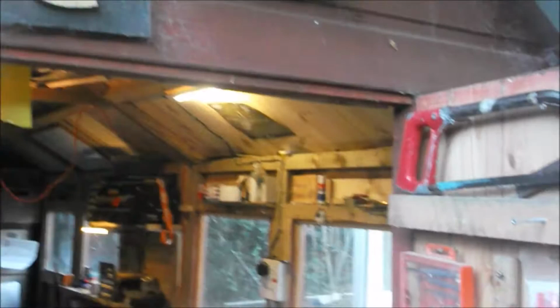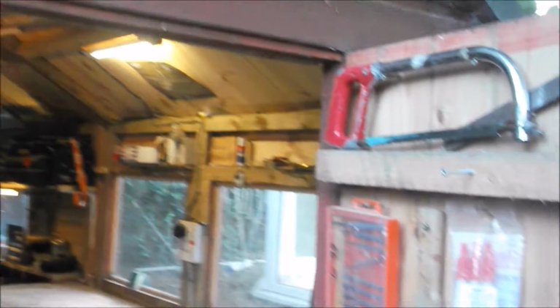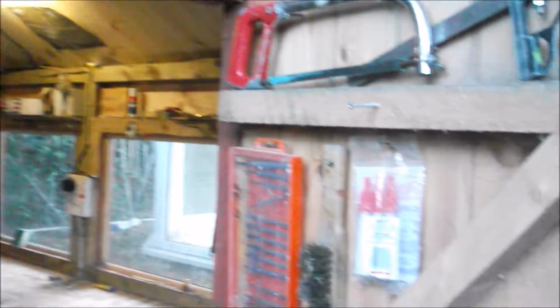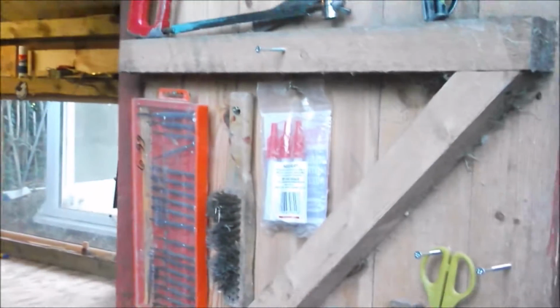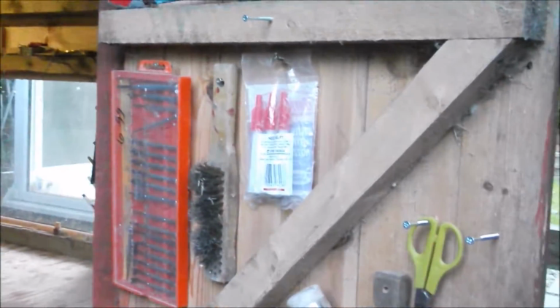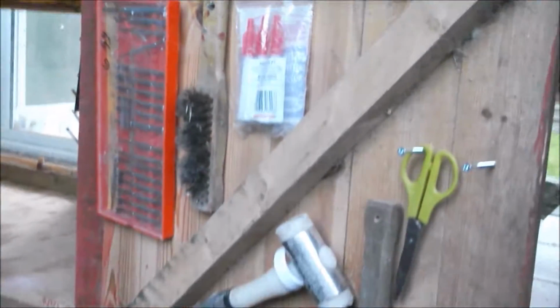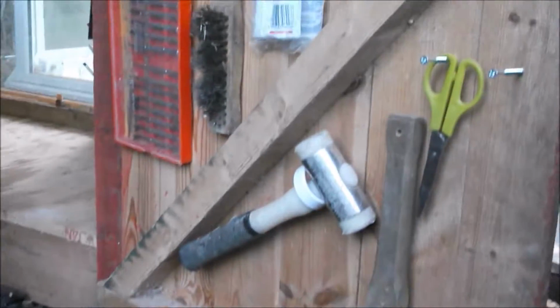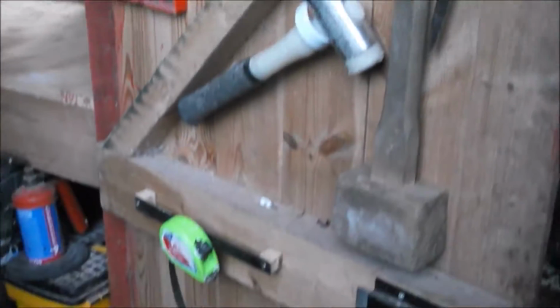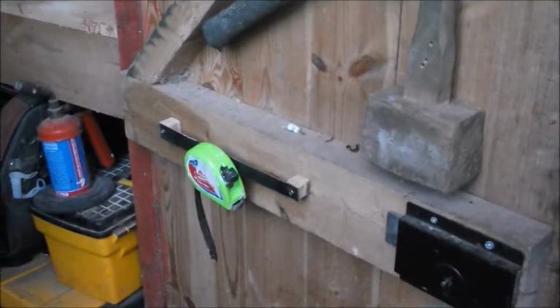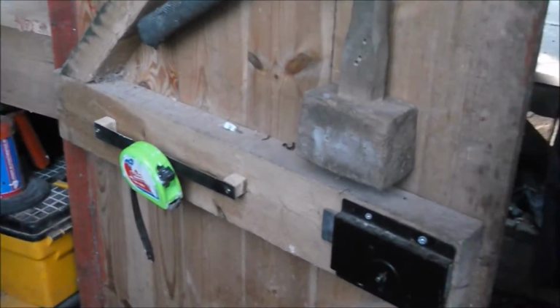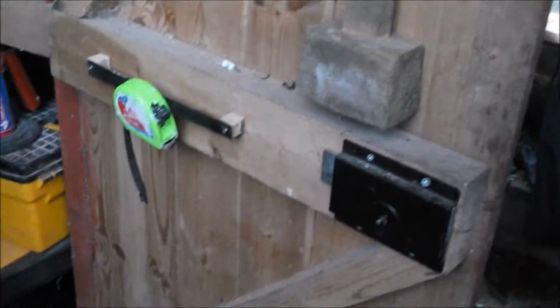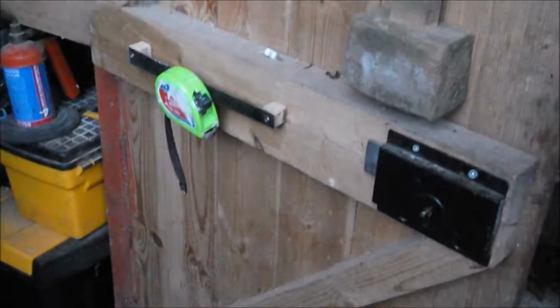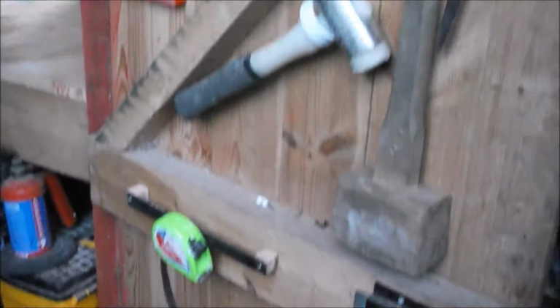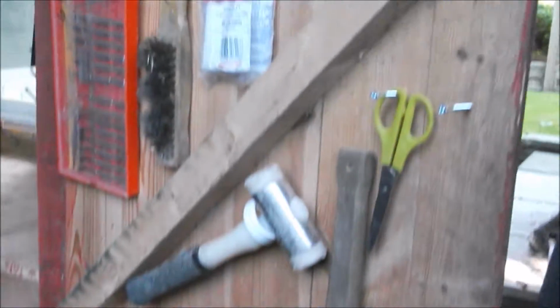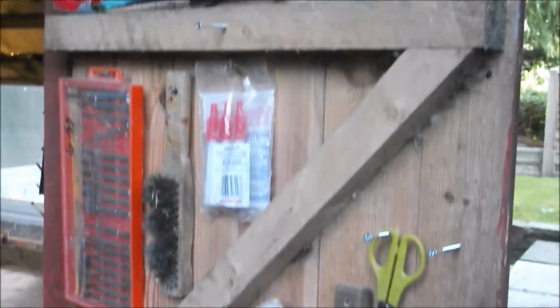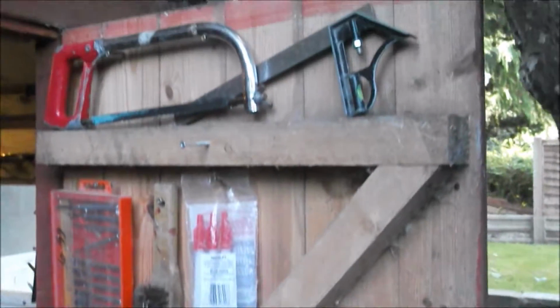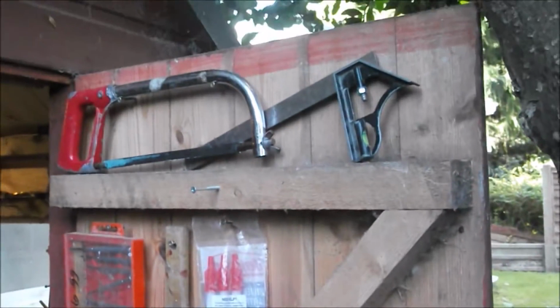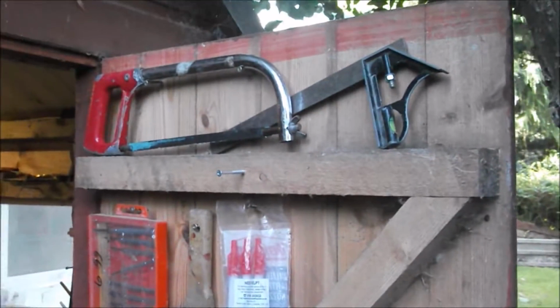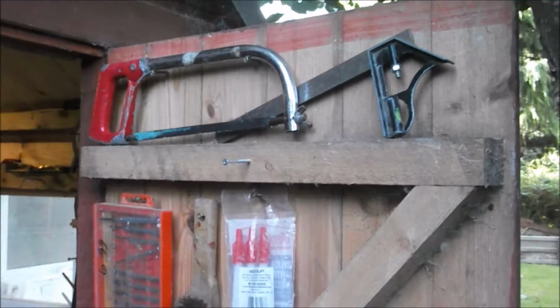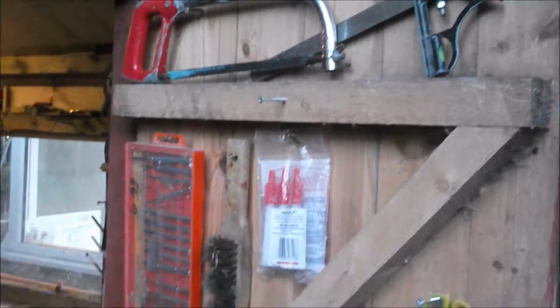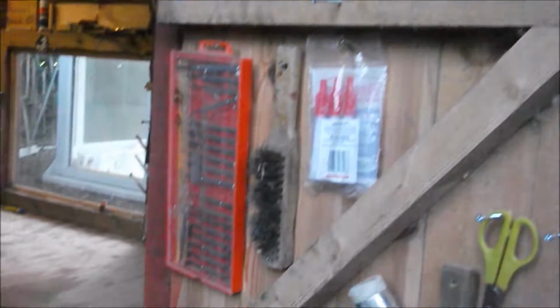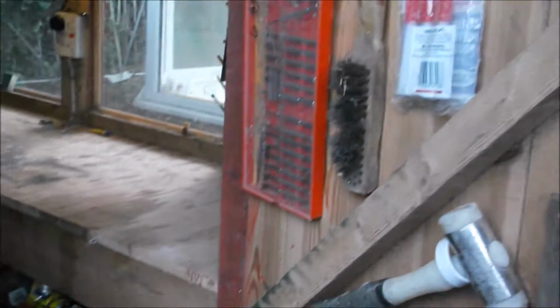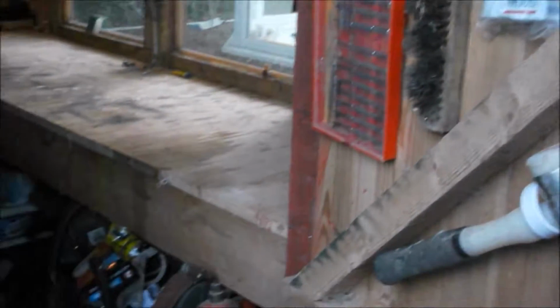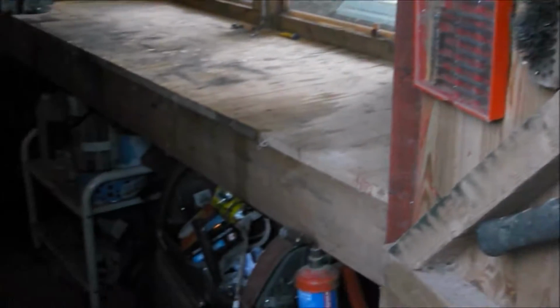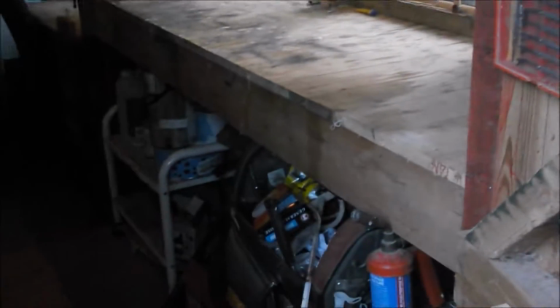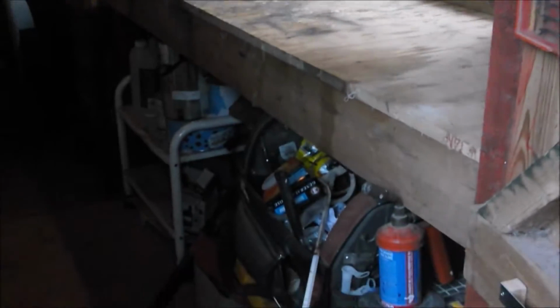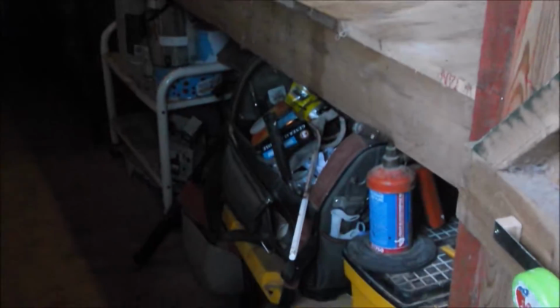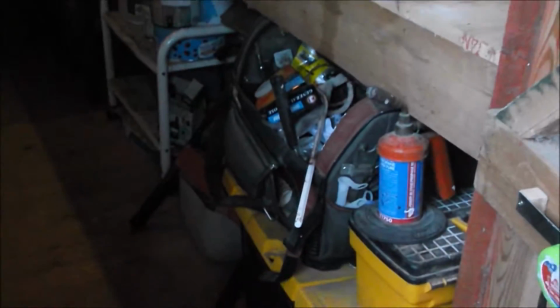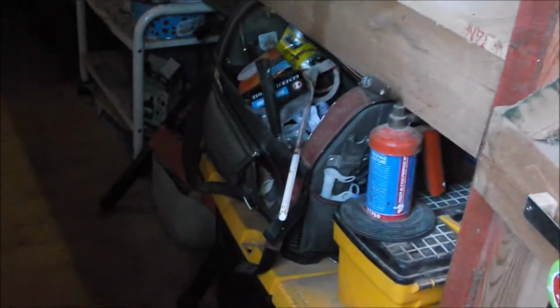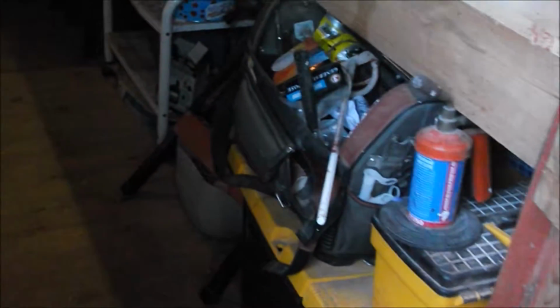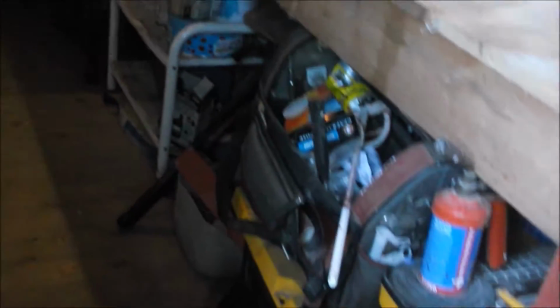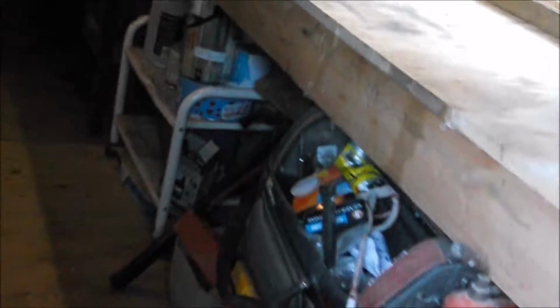First of all we have some more tools on the door for easy storage, and we've got a lot more stuff under the bench.